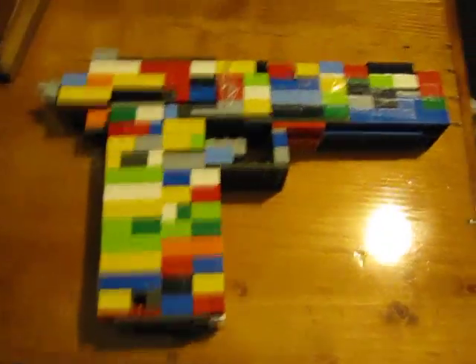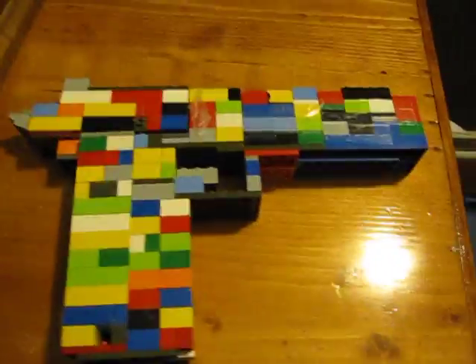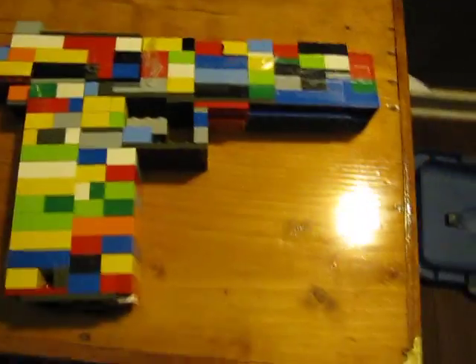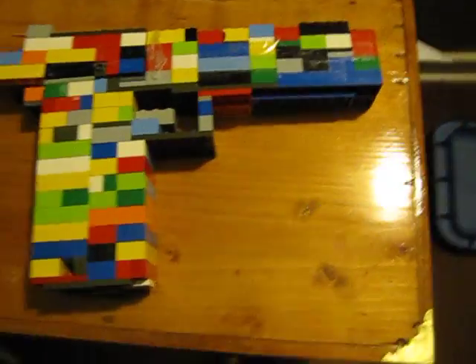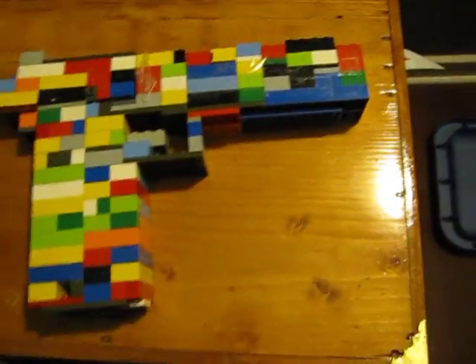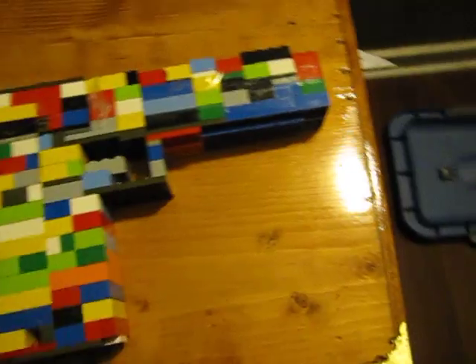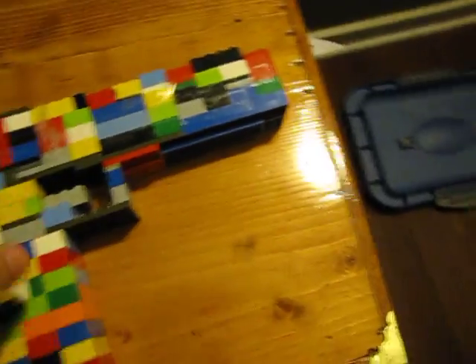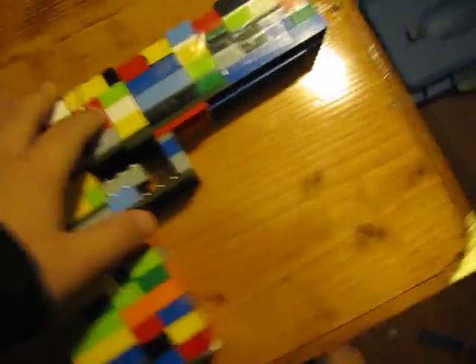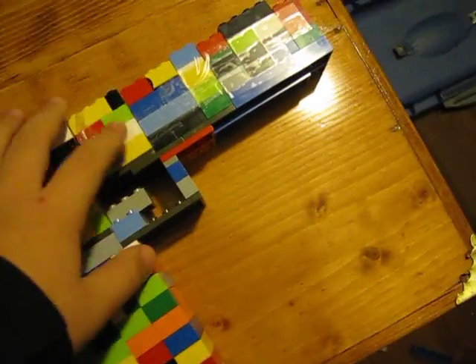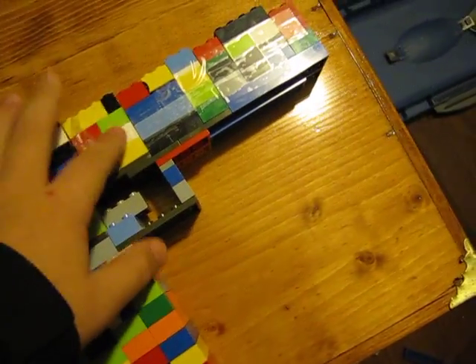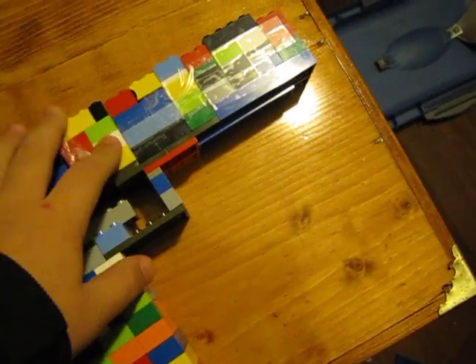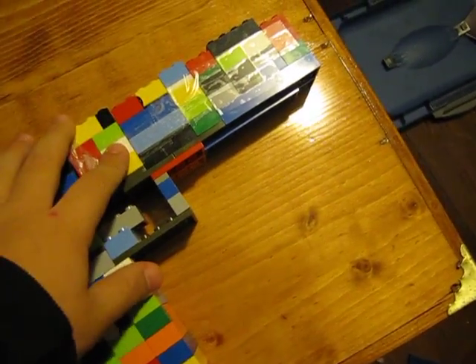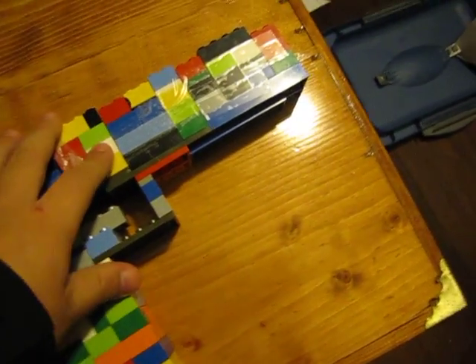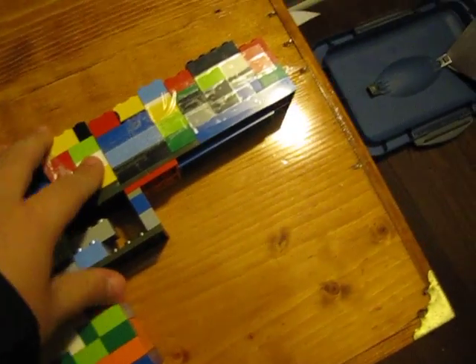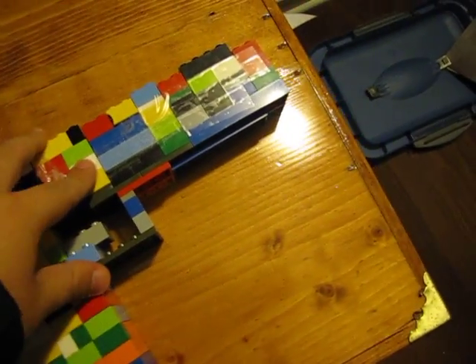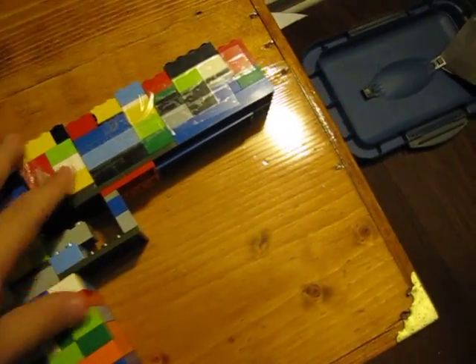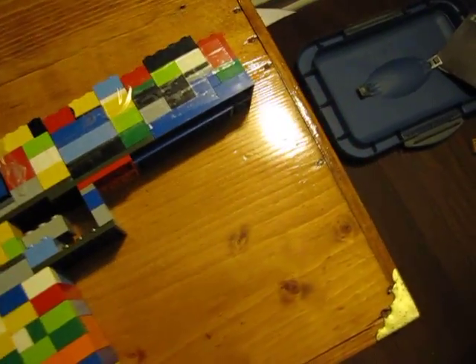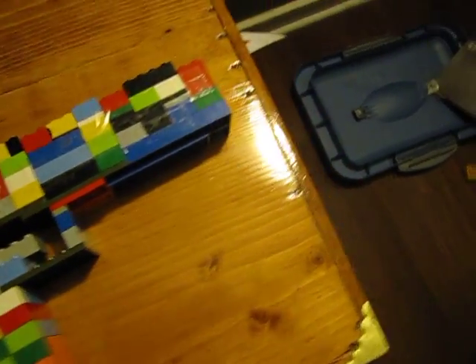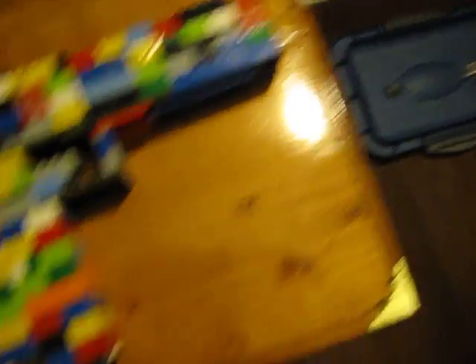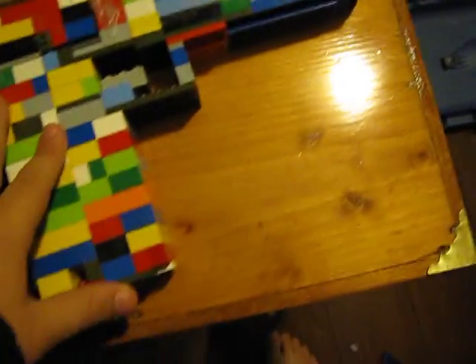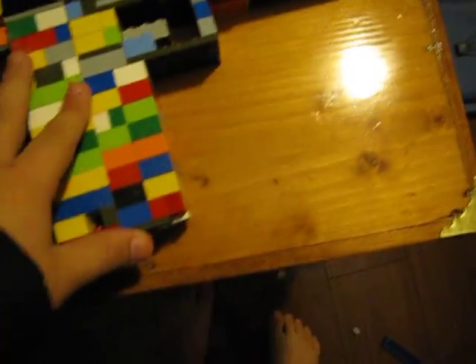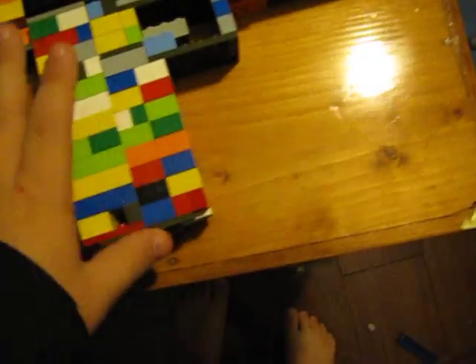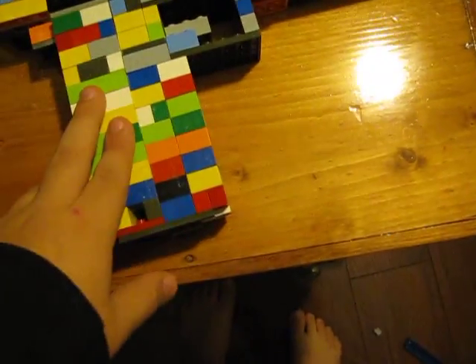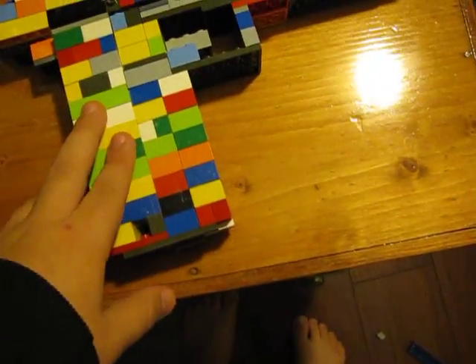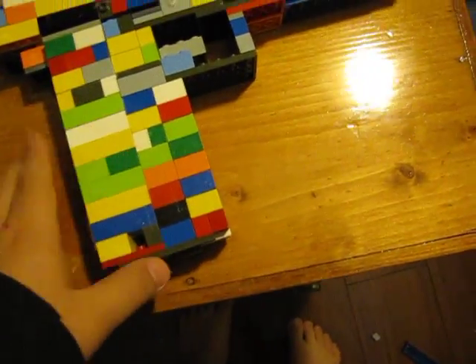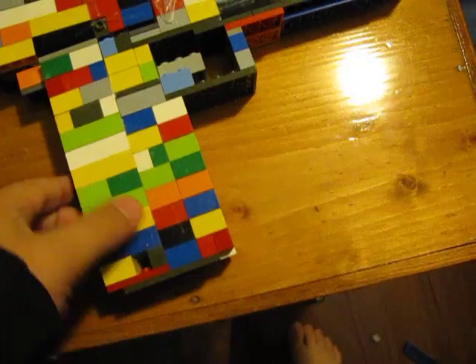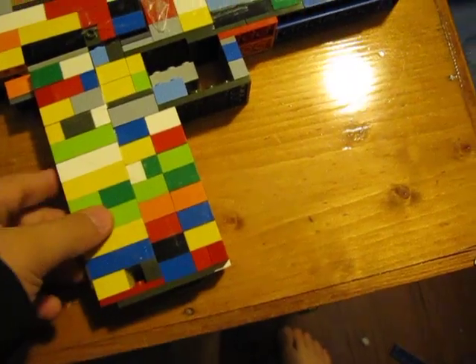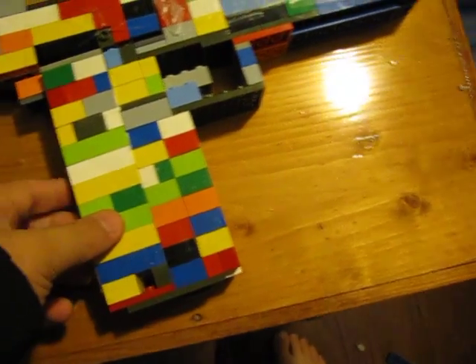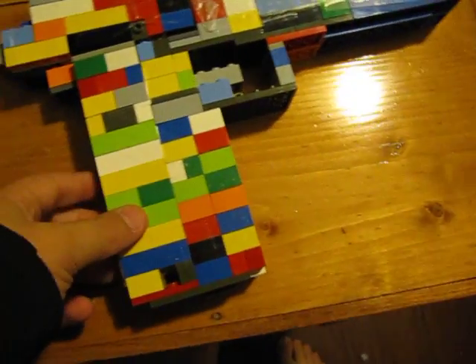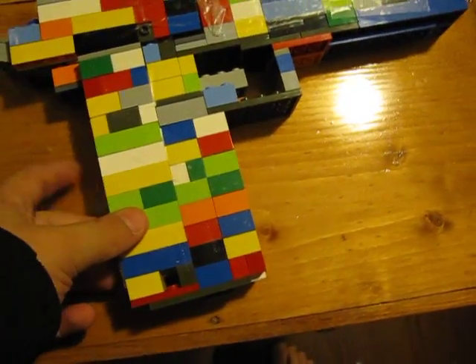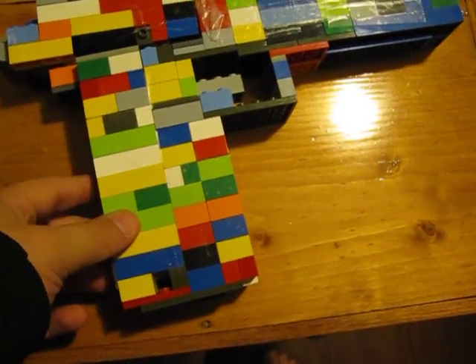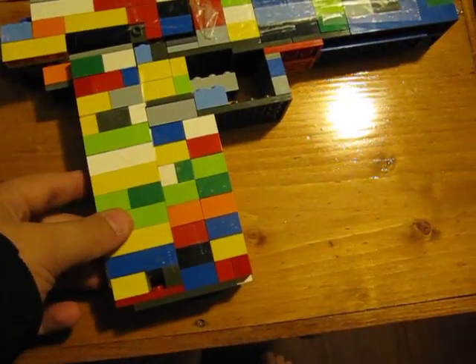It's life size. The barrel is the actual size of a real one. The grip is about the same size, though it's not the same length.